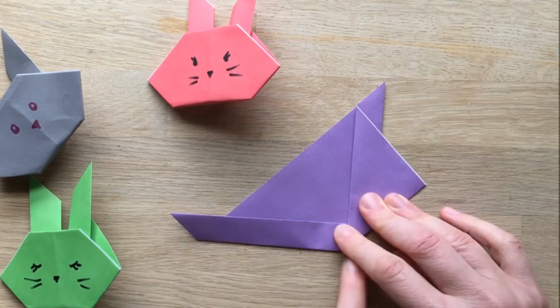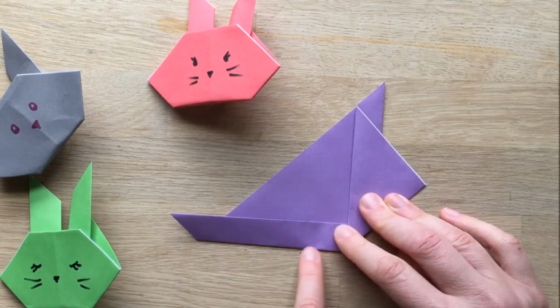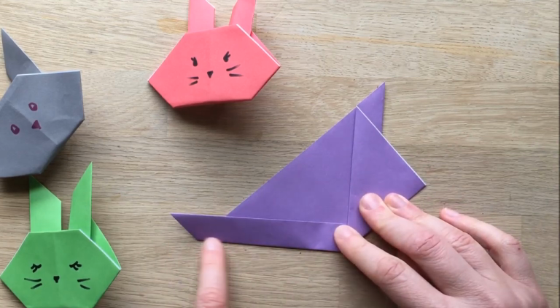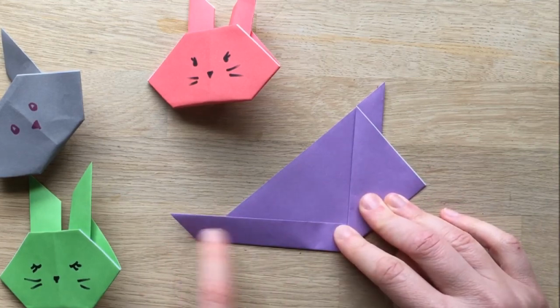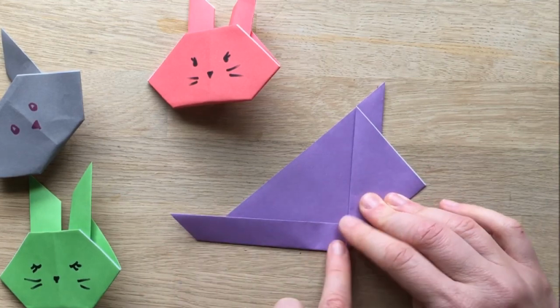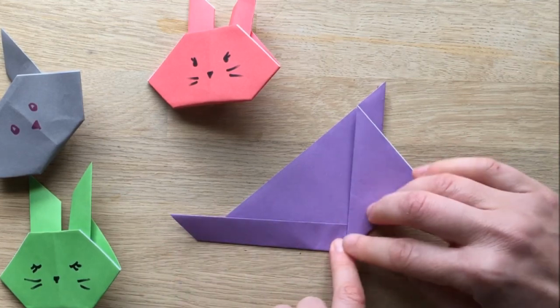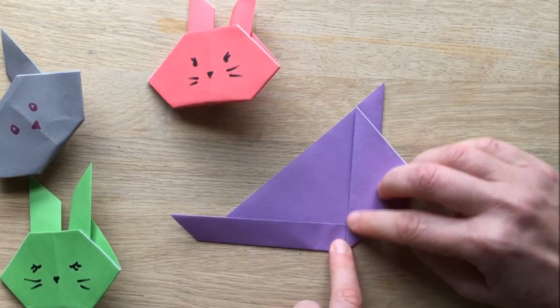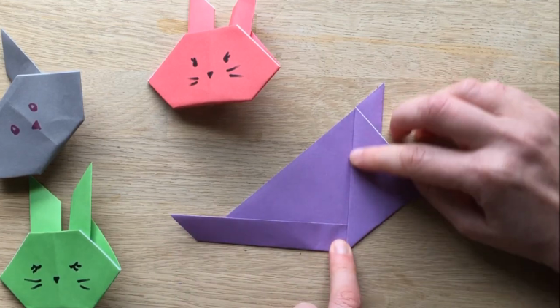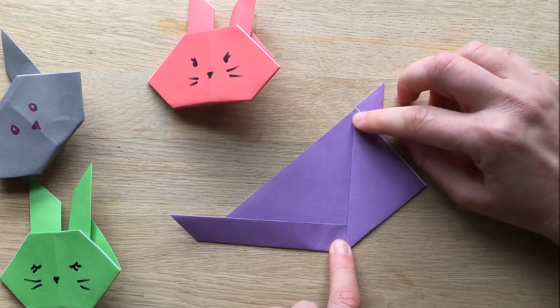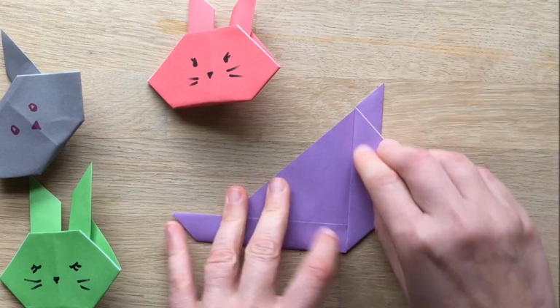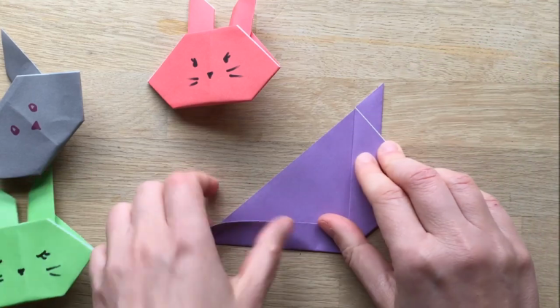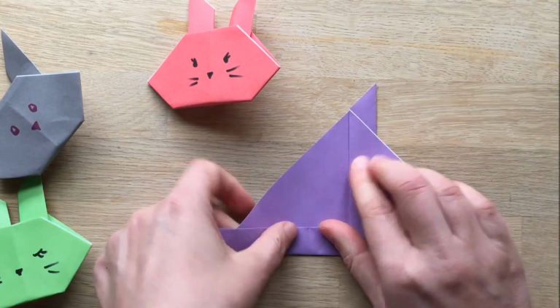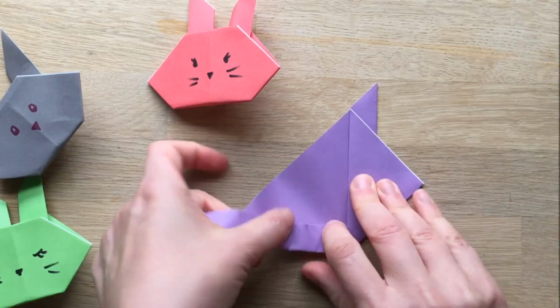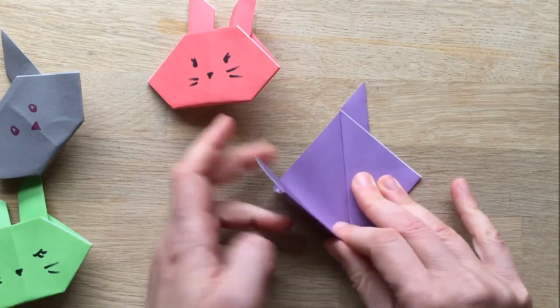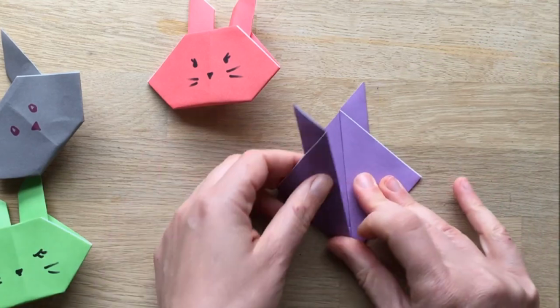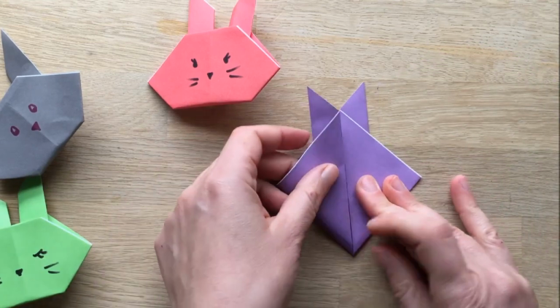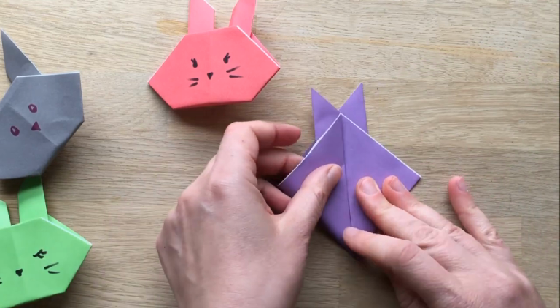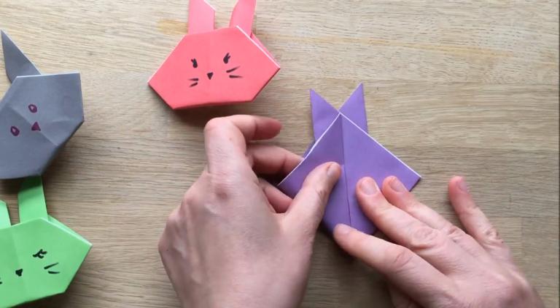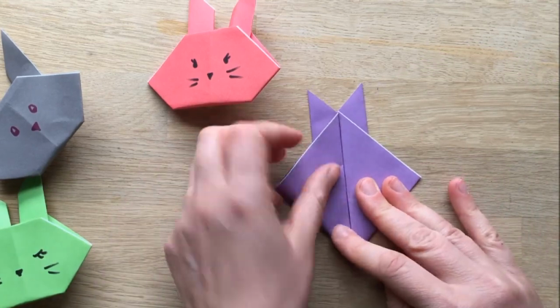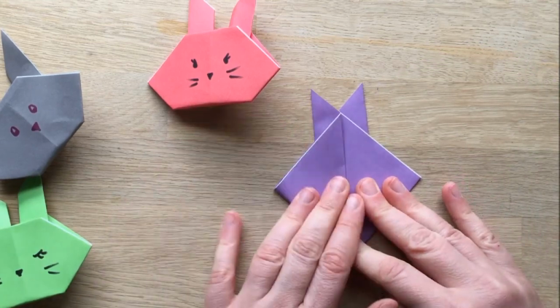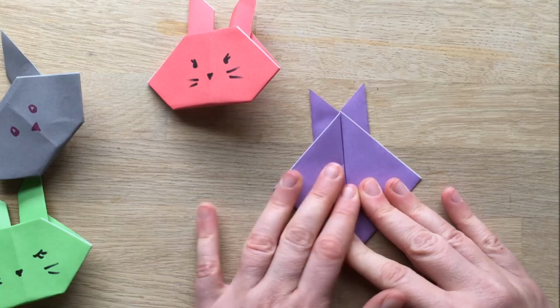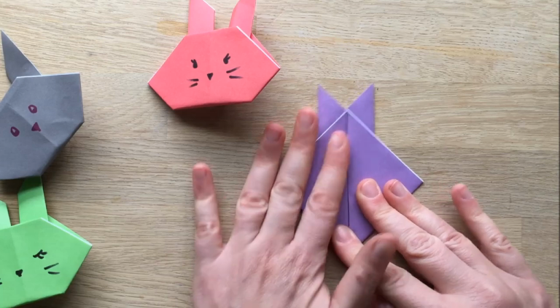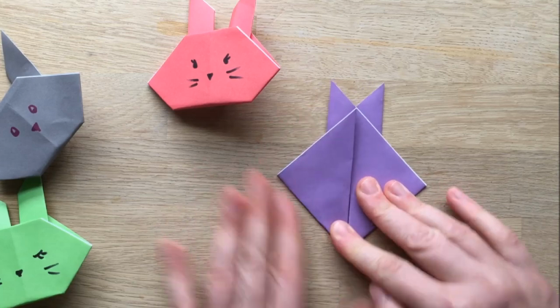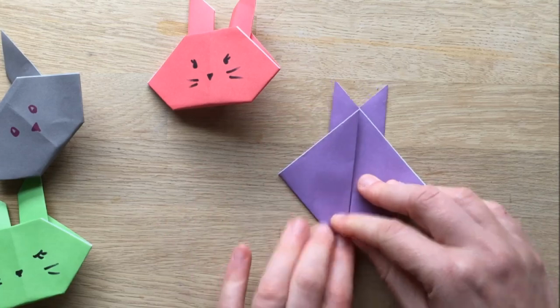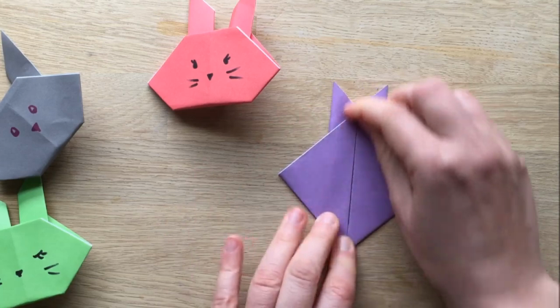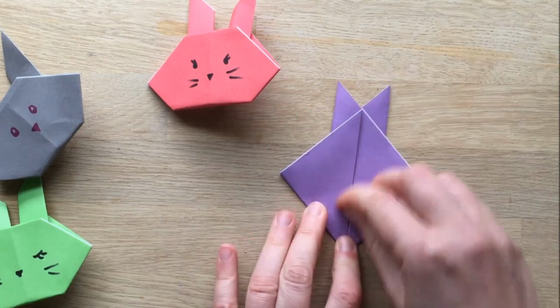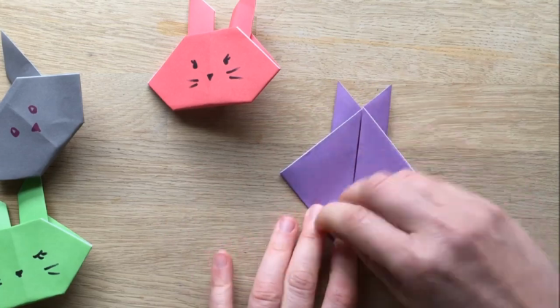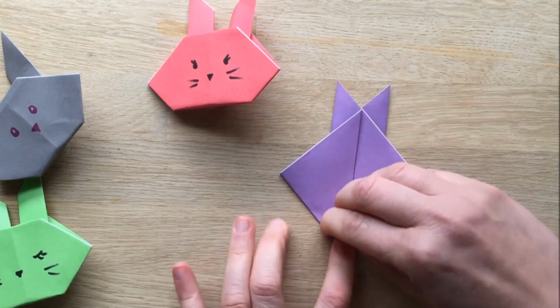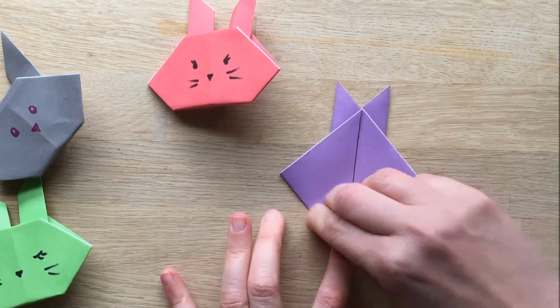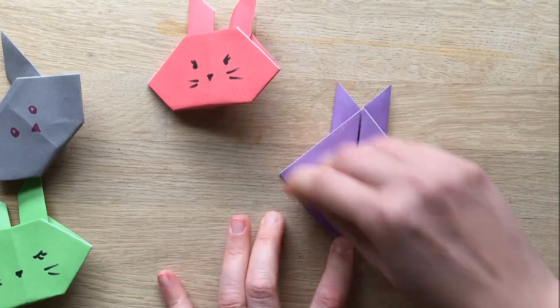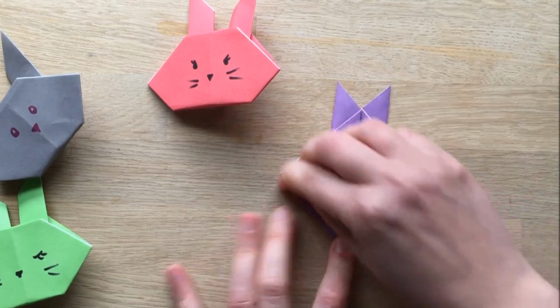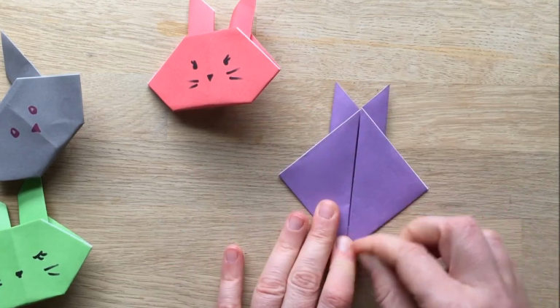Now you bring this edge and you bring it there. Here we go, like that. And then you make it nice and tight. The crease is really tight.